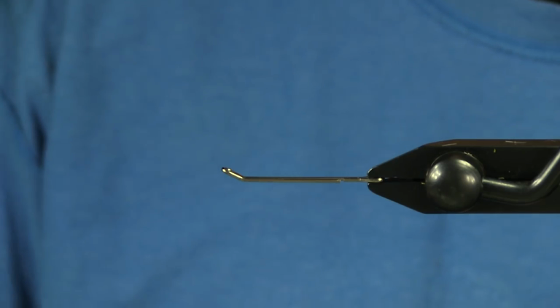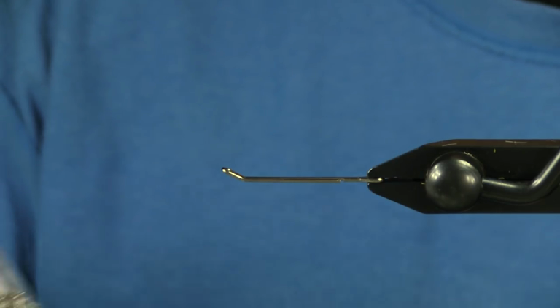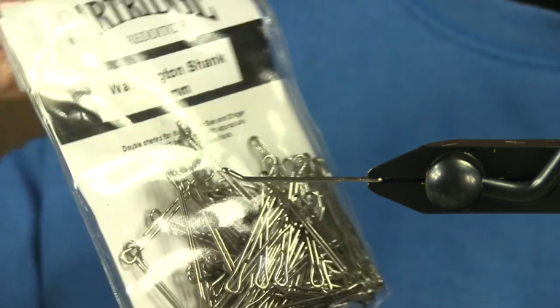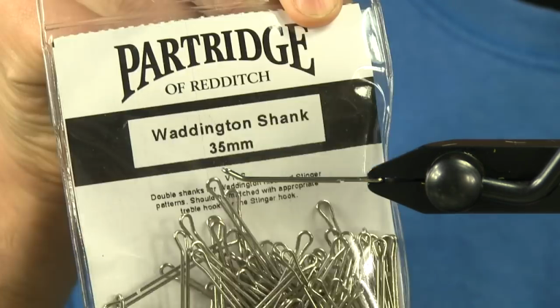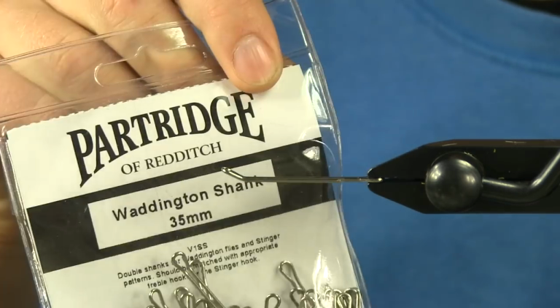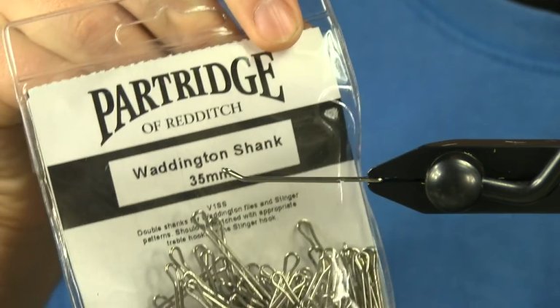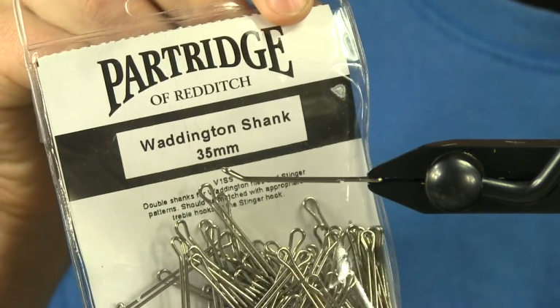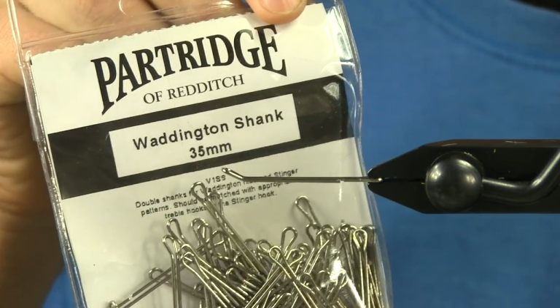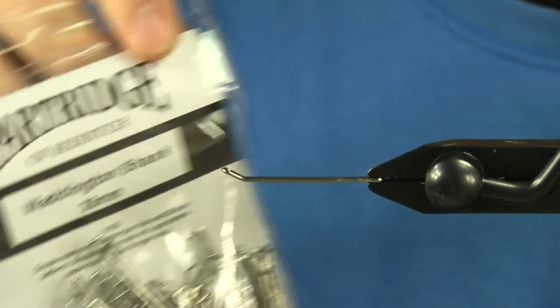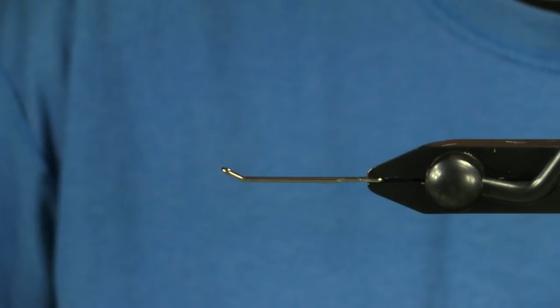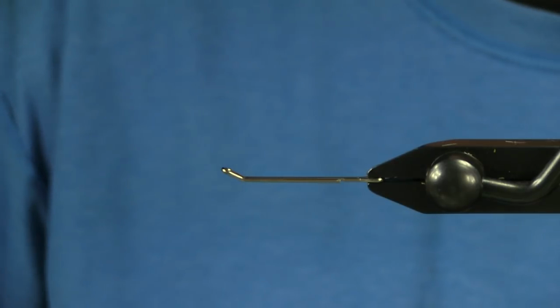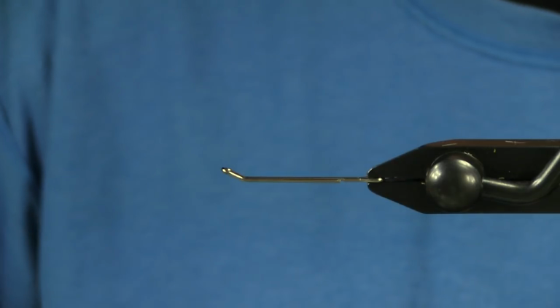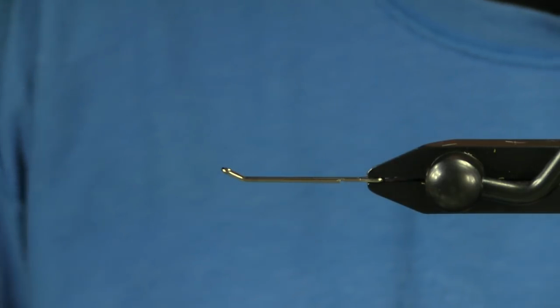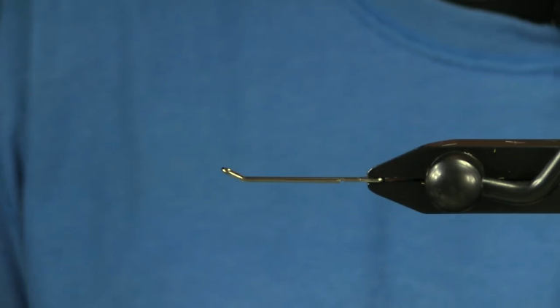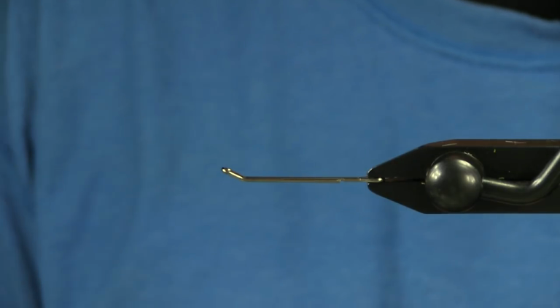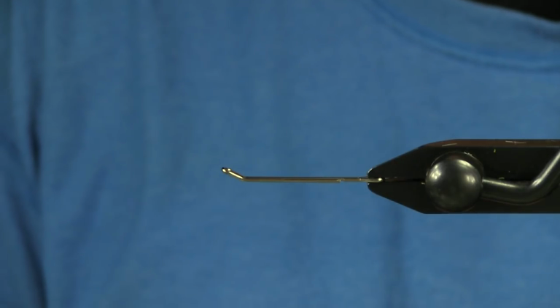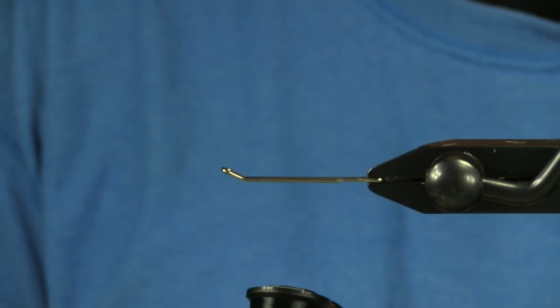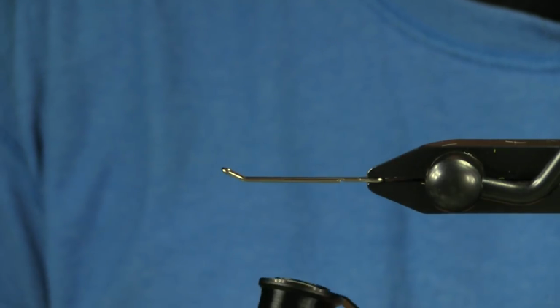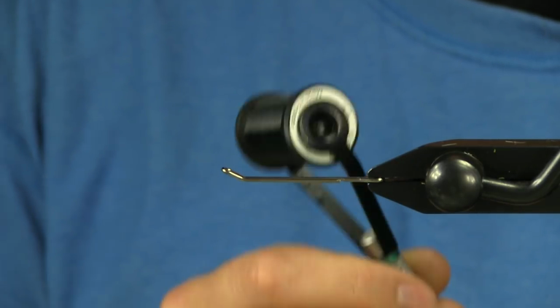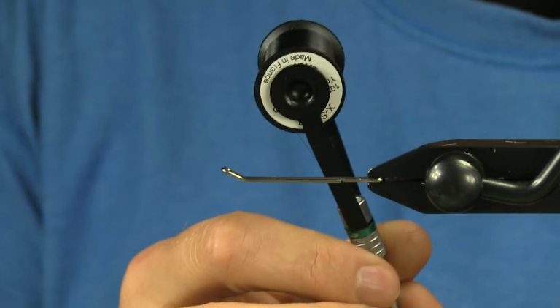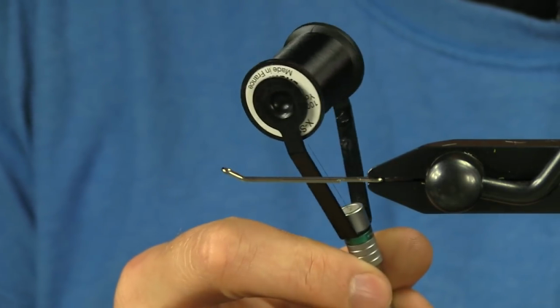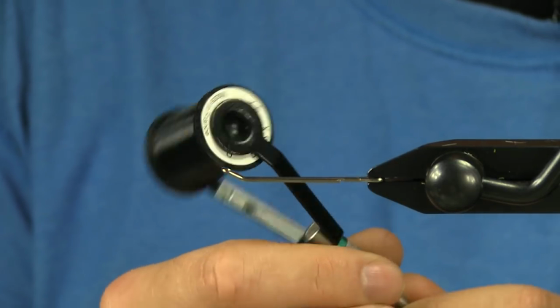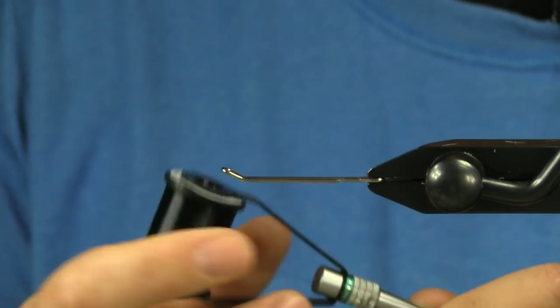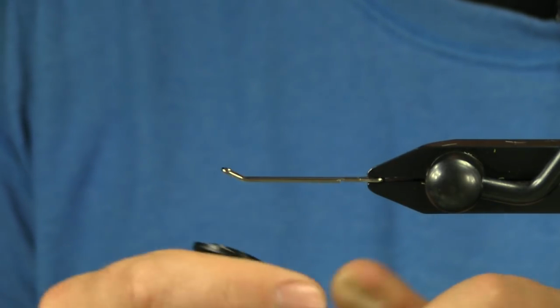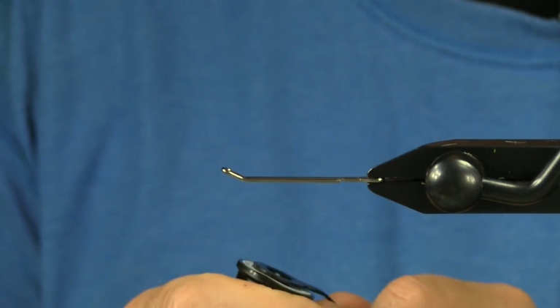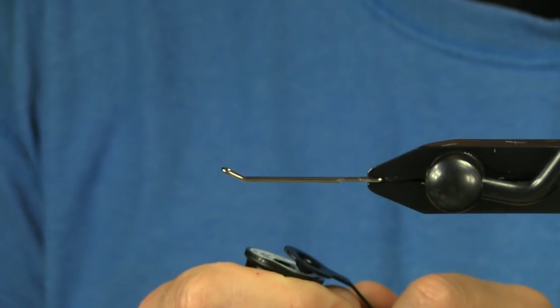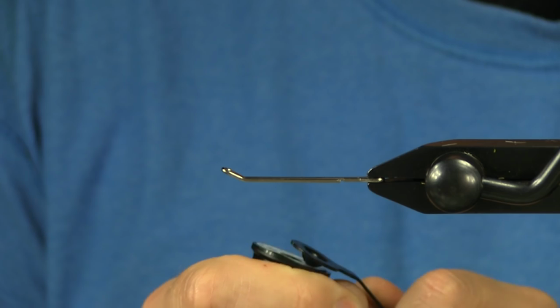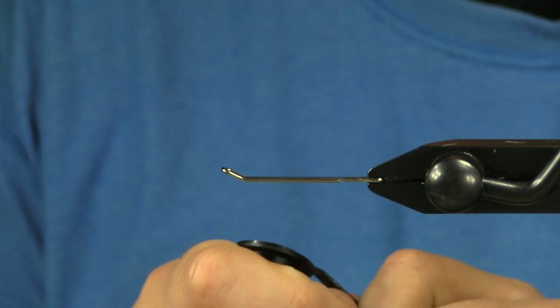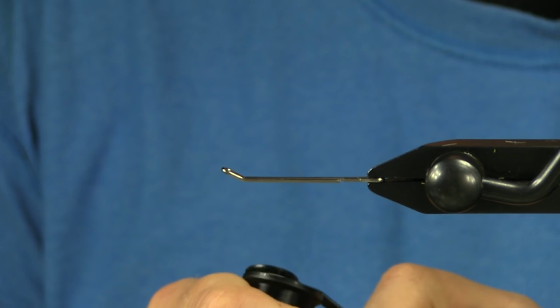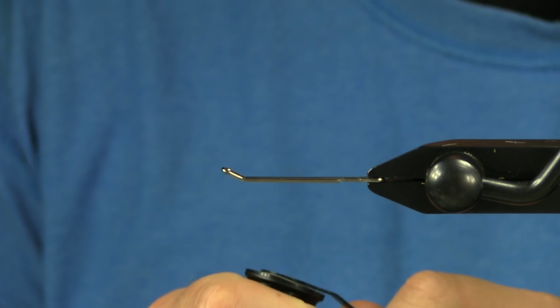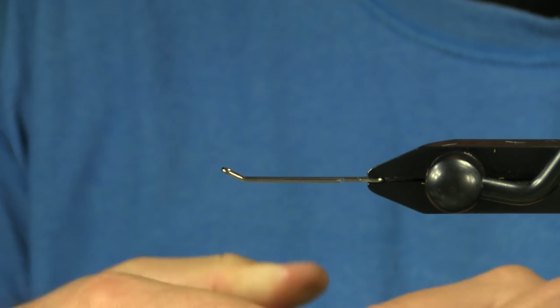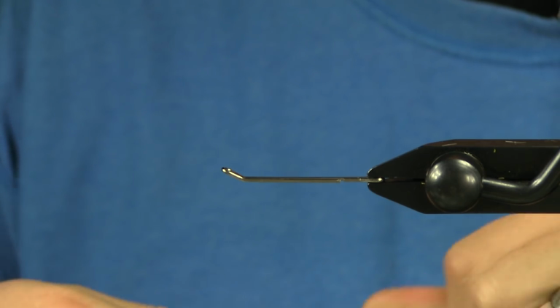Starting off, it's a 35mm Waddington shank, and I'm using the Extra Strong from Lagerton in black. It is the 74 Denier. So I'm going to run a thread base.